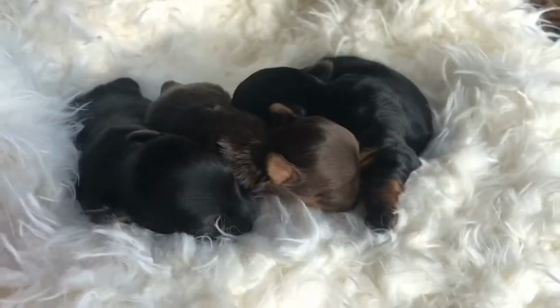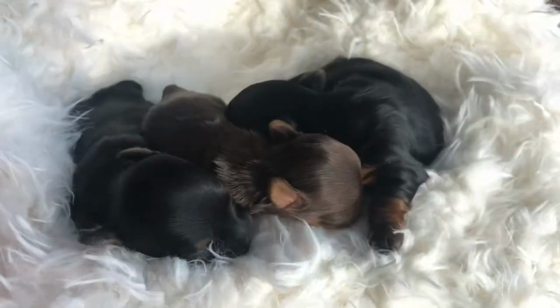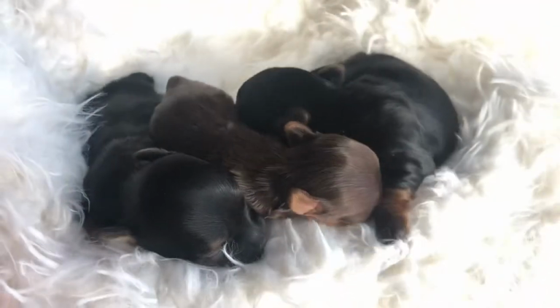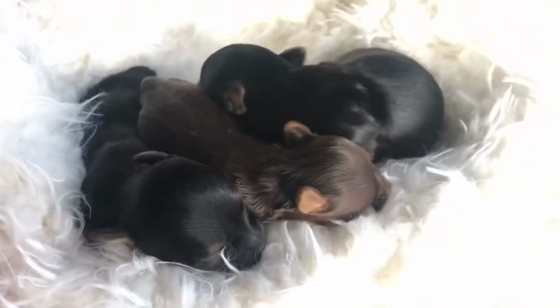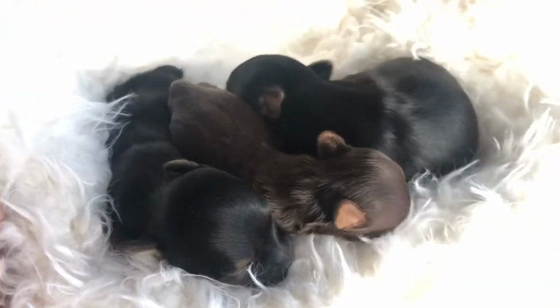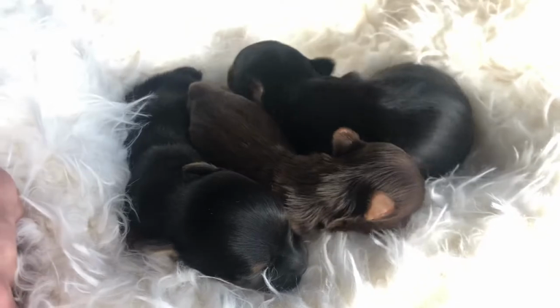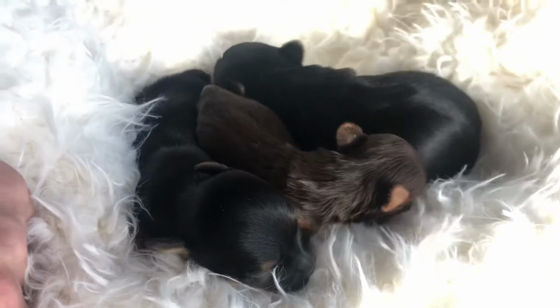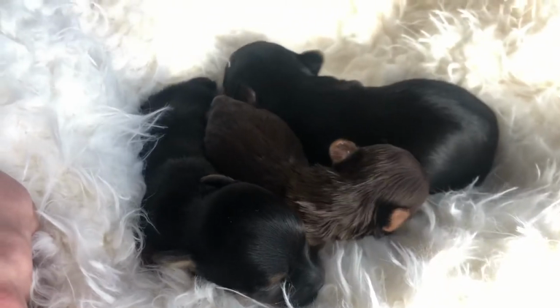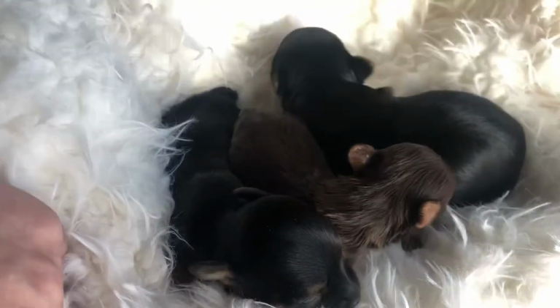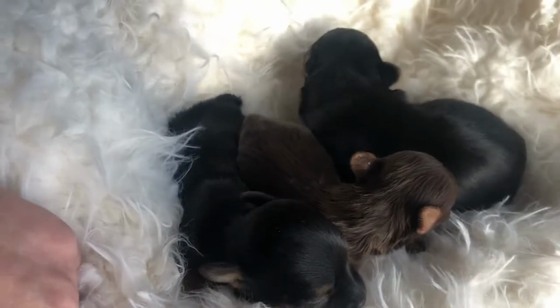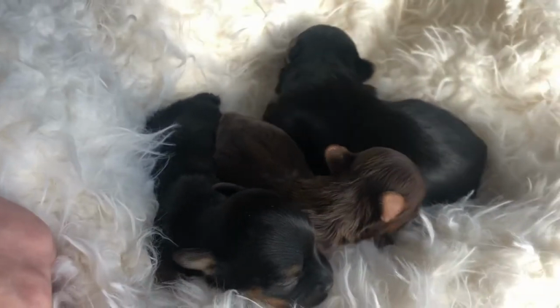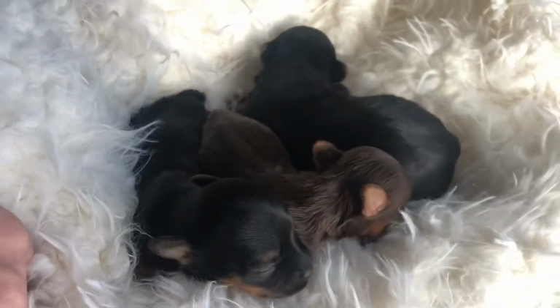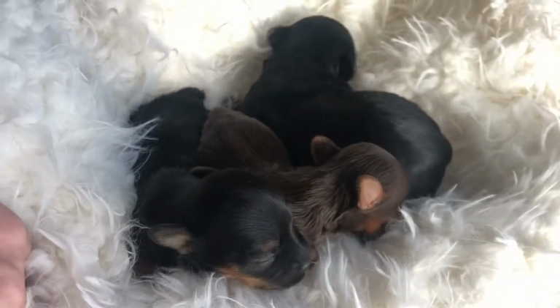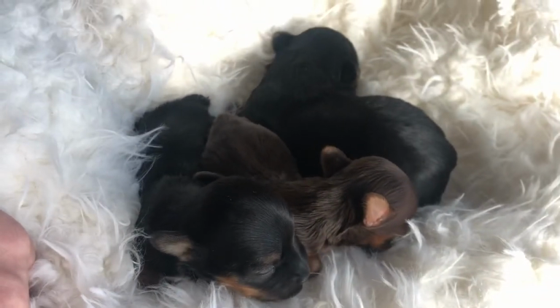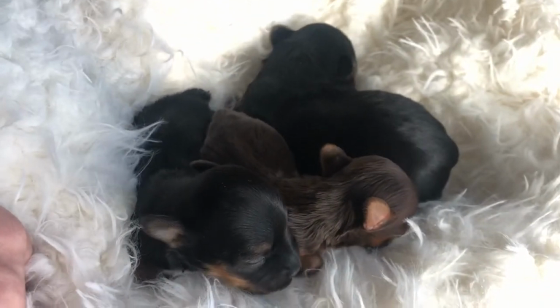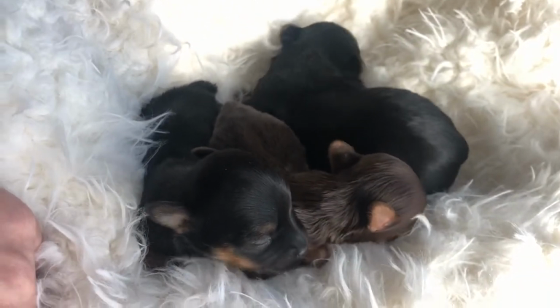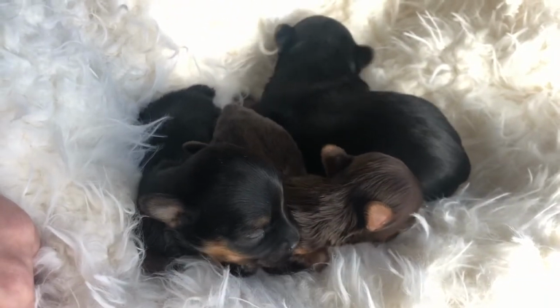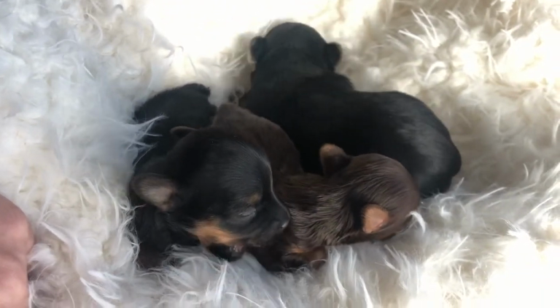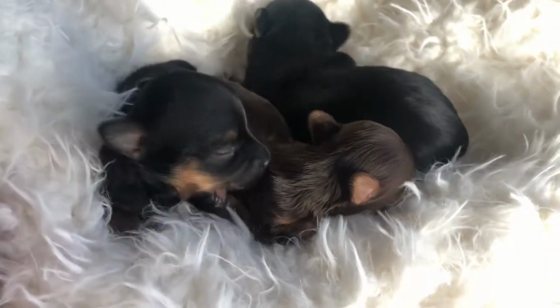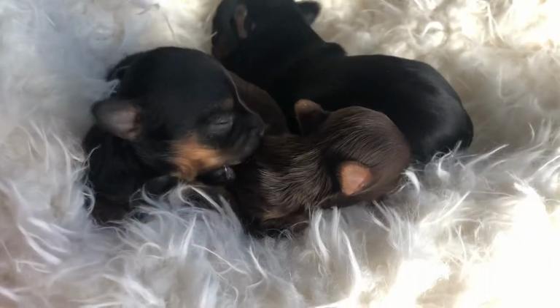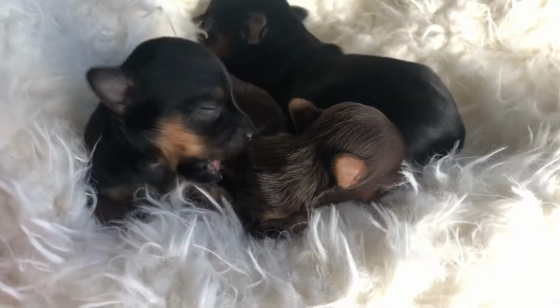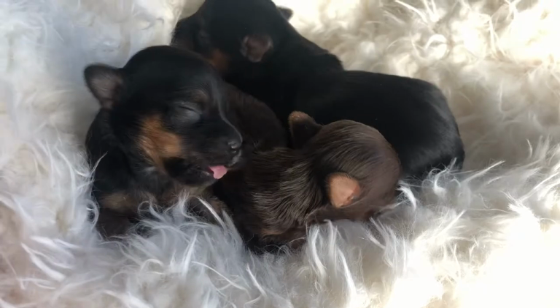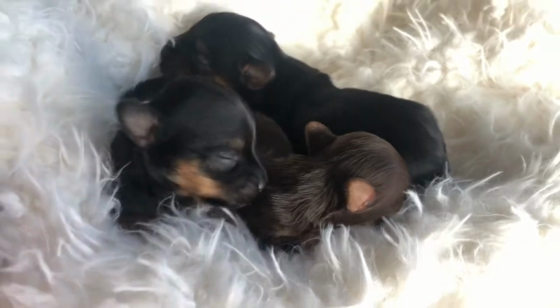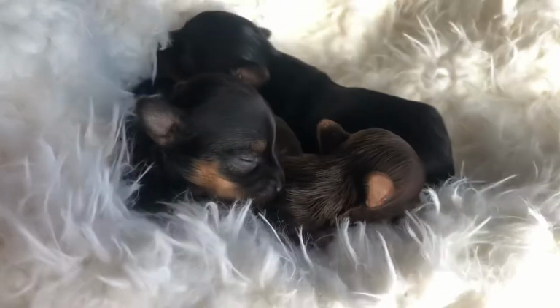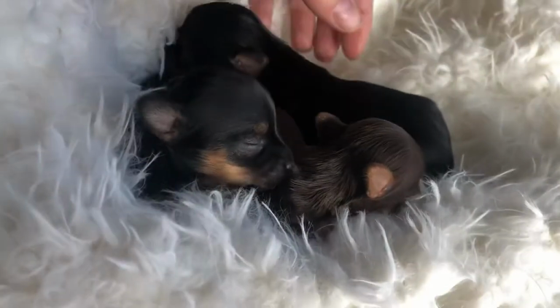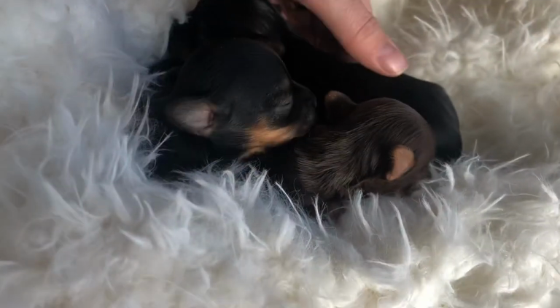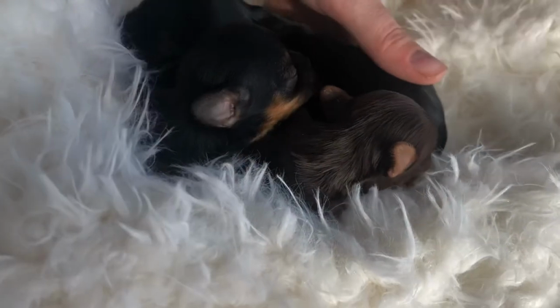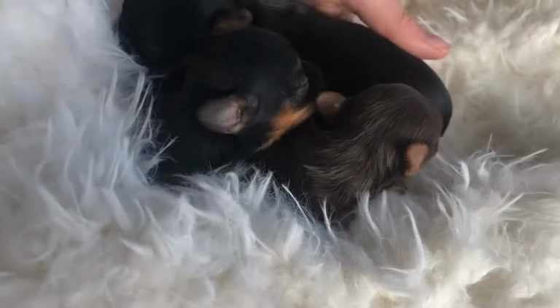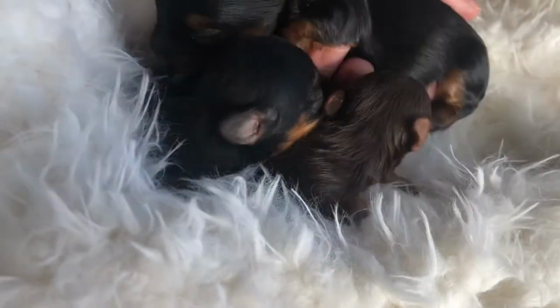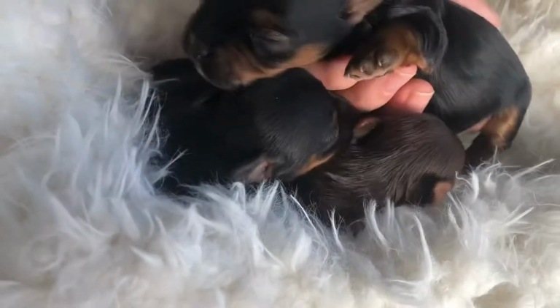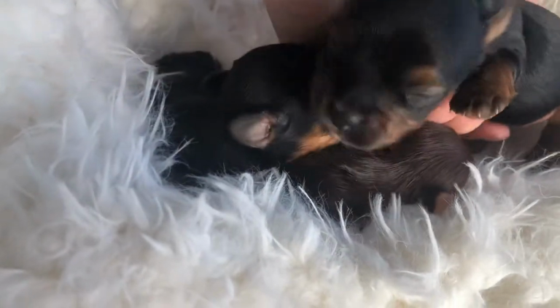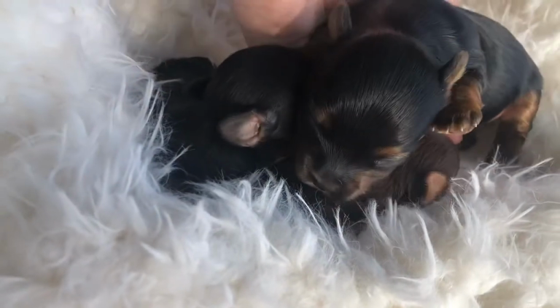Super easy, super pretty. You can see if I tilt my basket I get a little bit better light, and you can actually see your puppies.